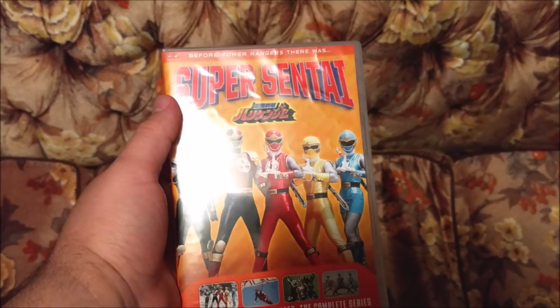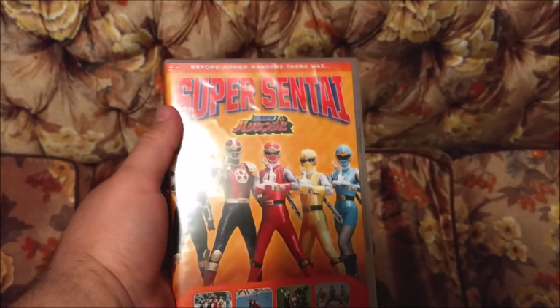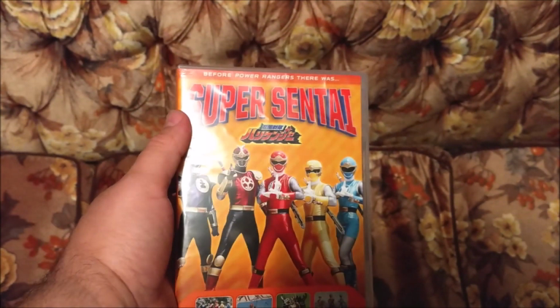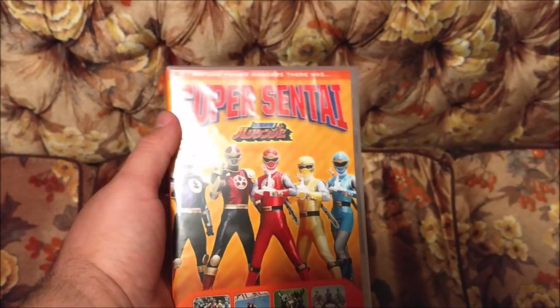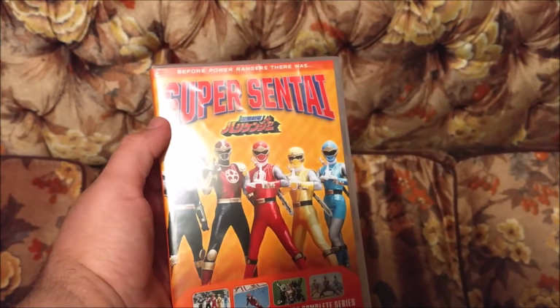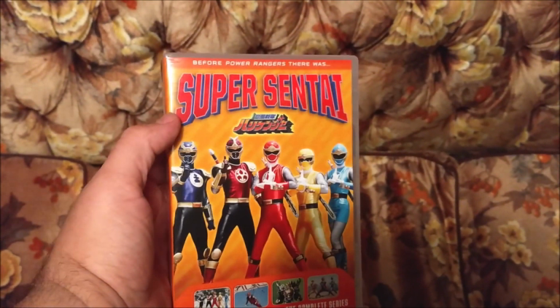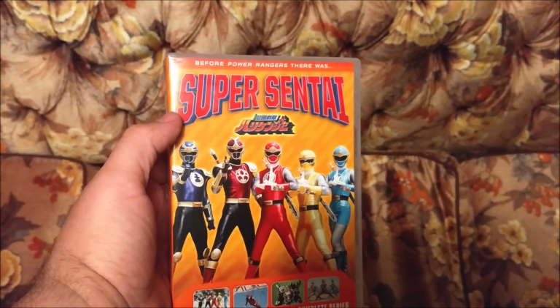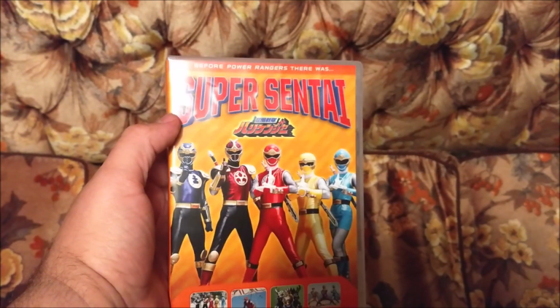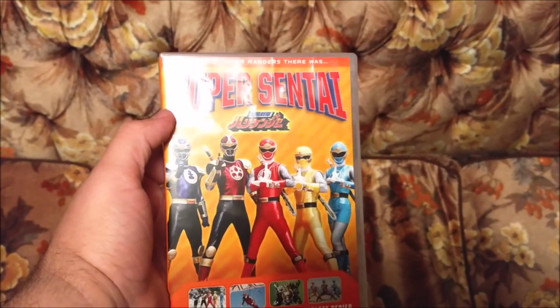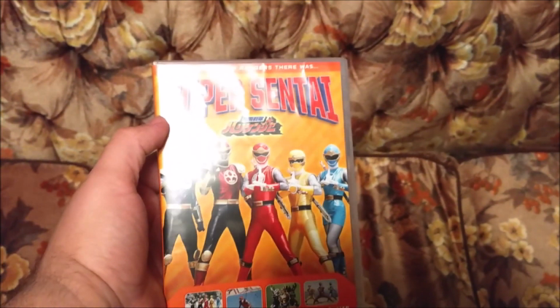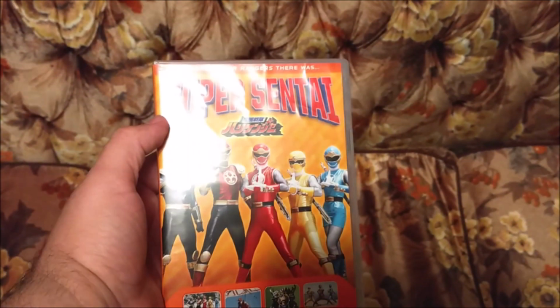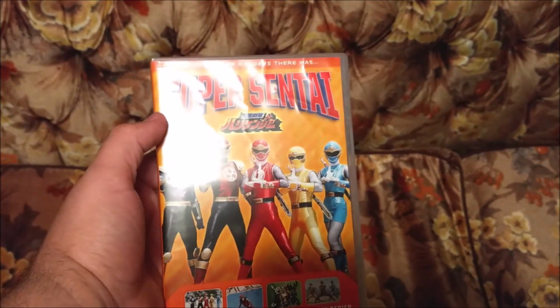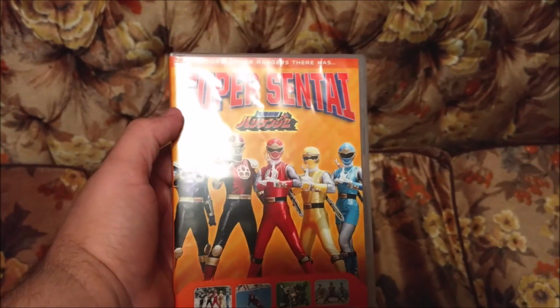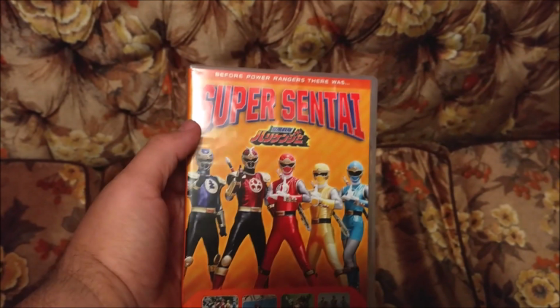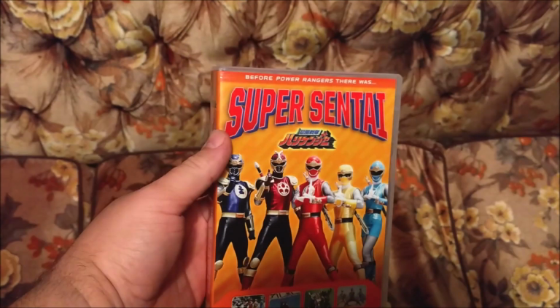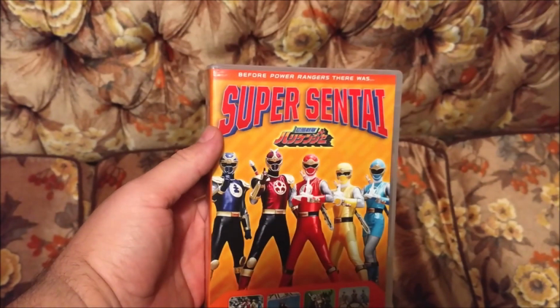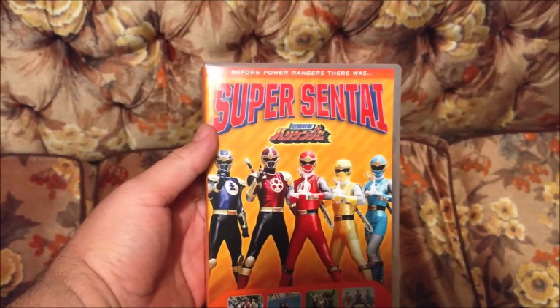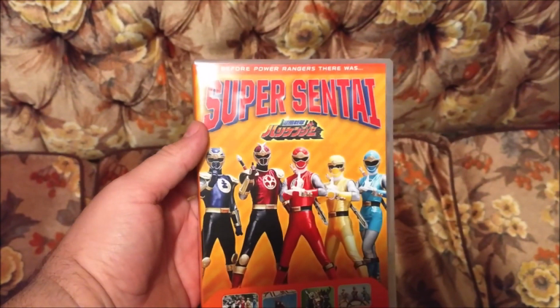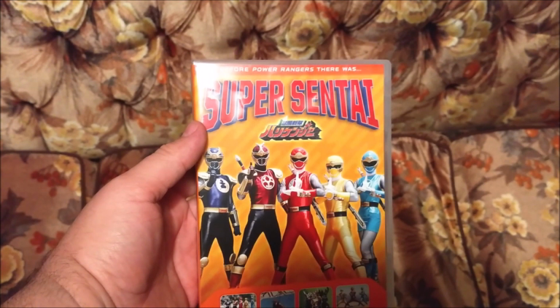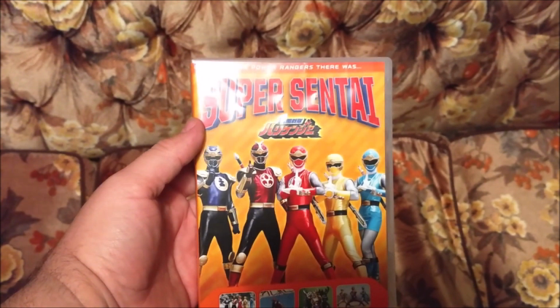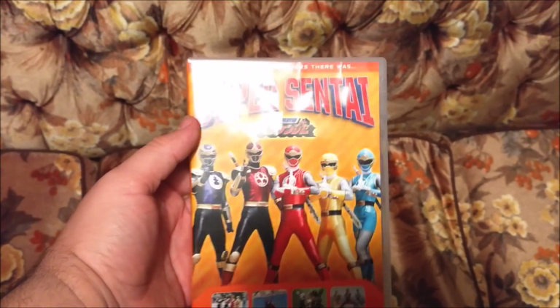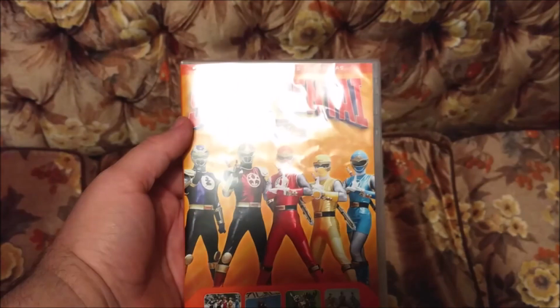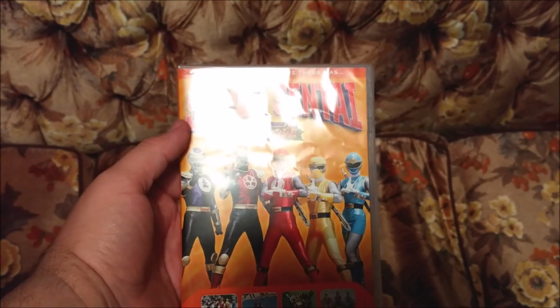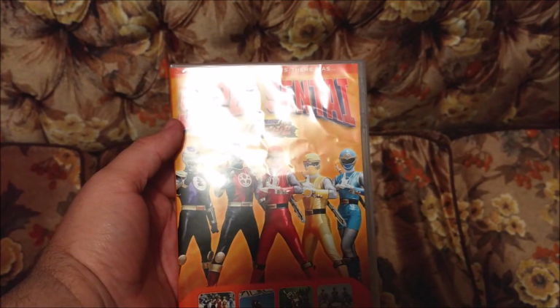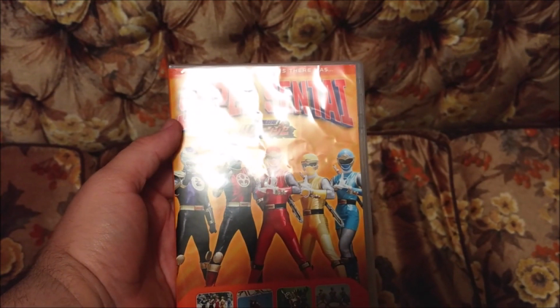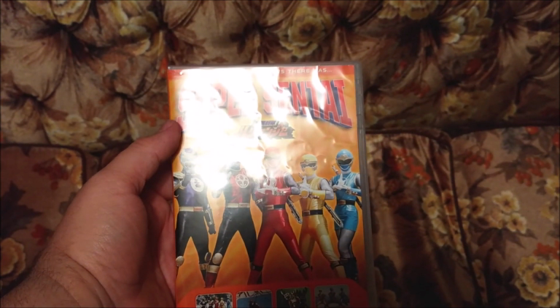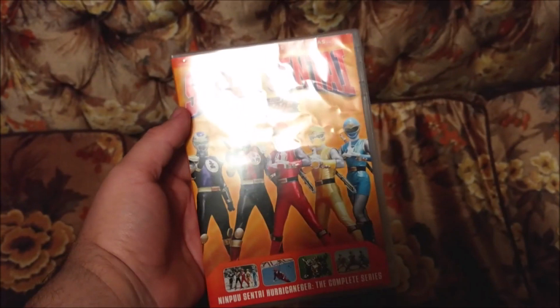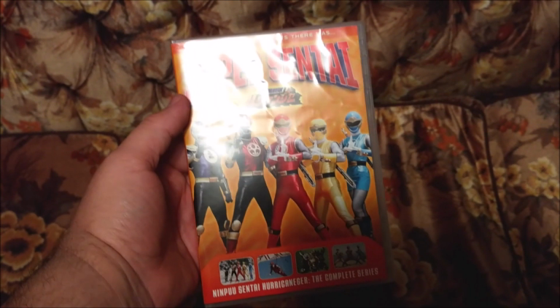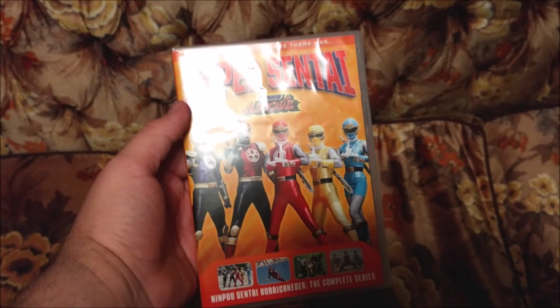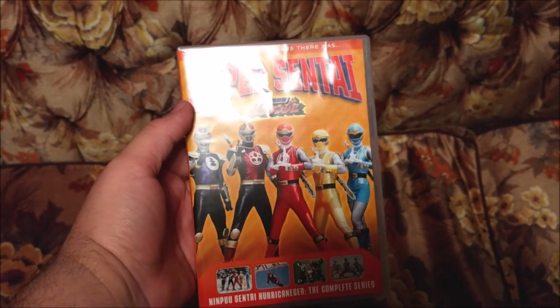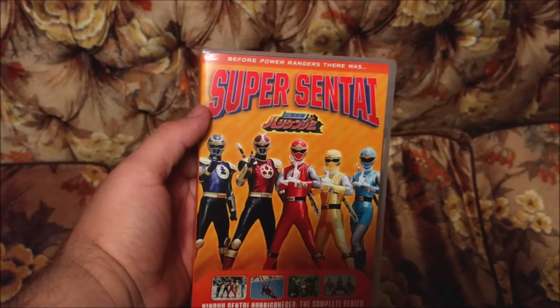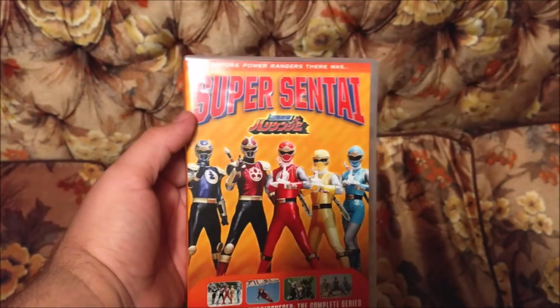If you like my video, like and subscribe — you'll make my day. Don't forget to order this set from shopfactory.com. It's about 50-something dollars; you'll see if you go there.